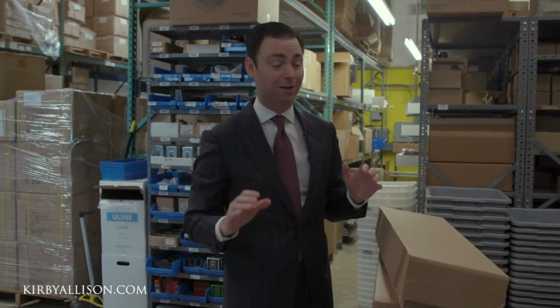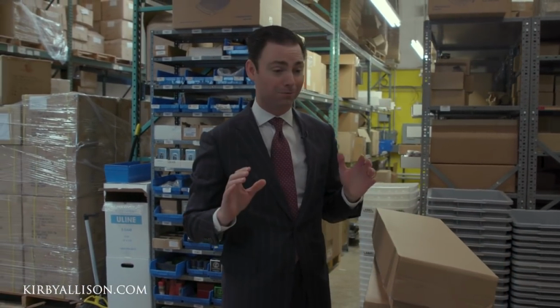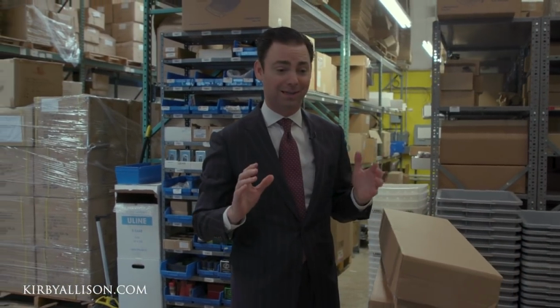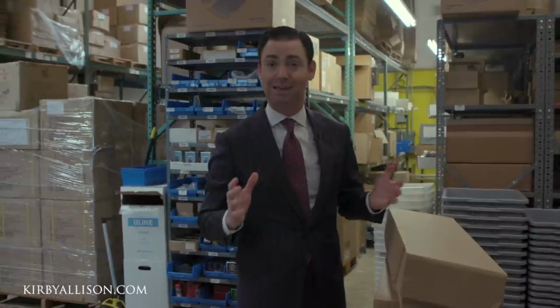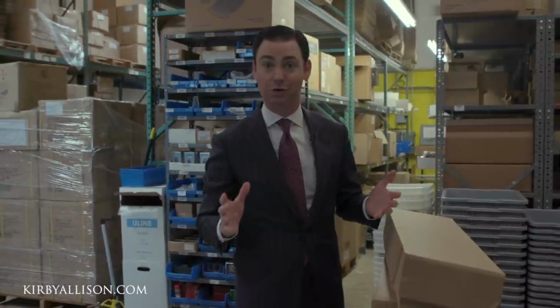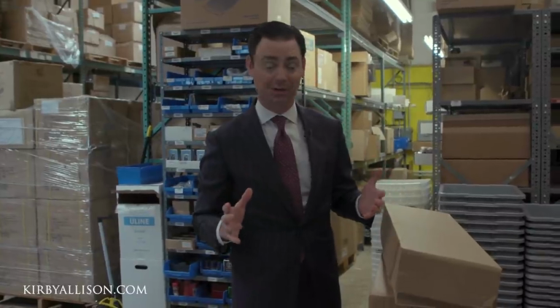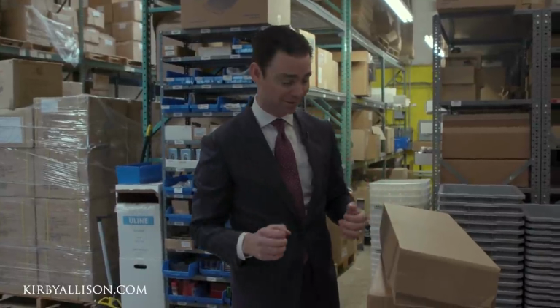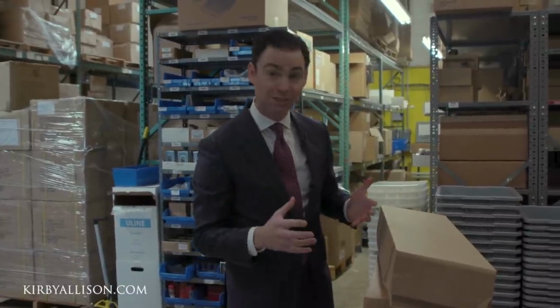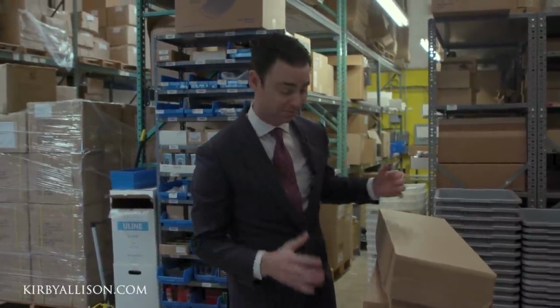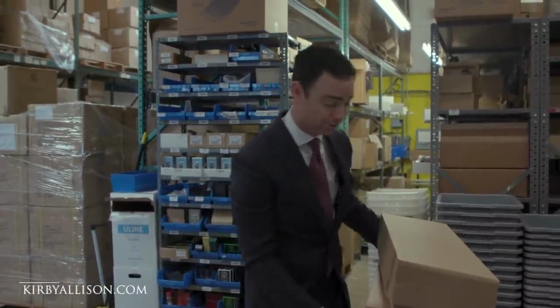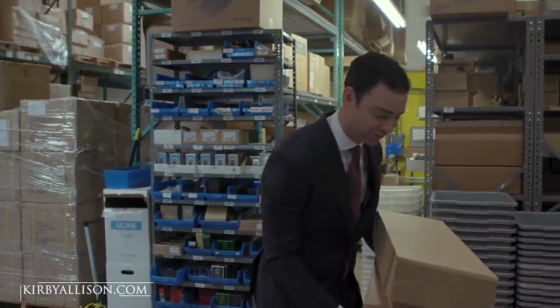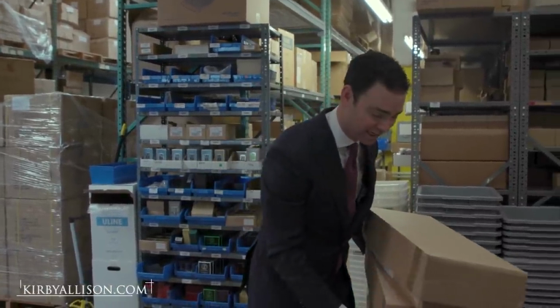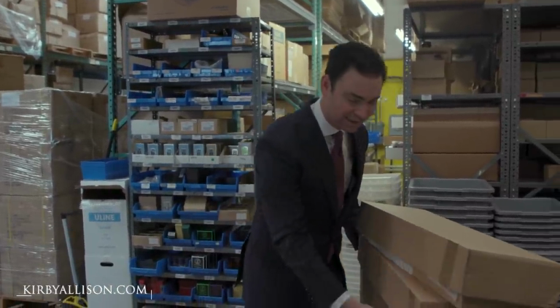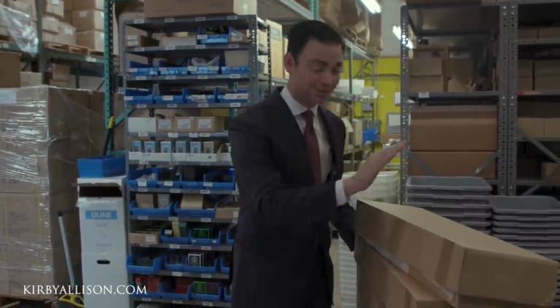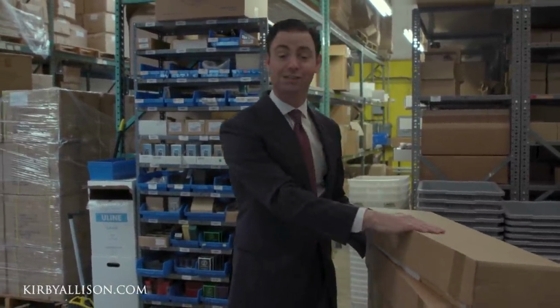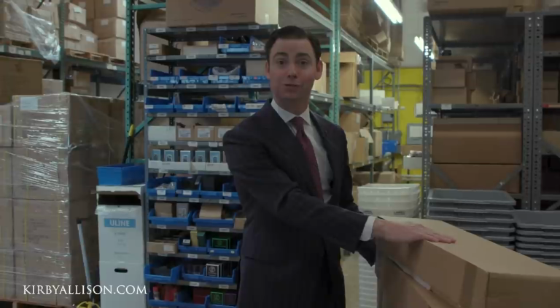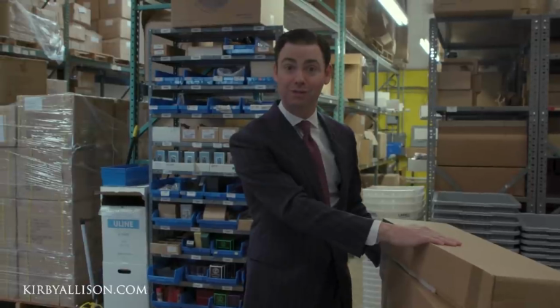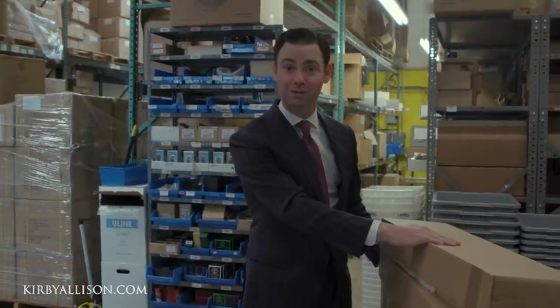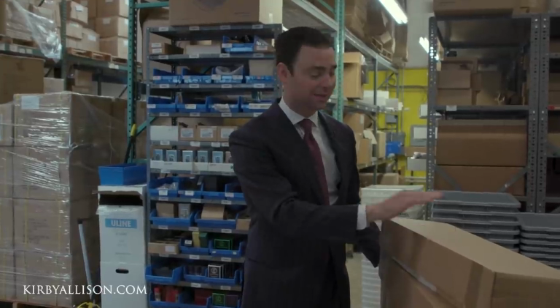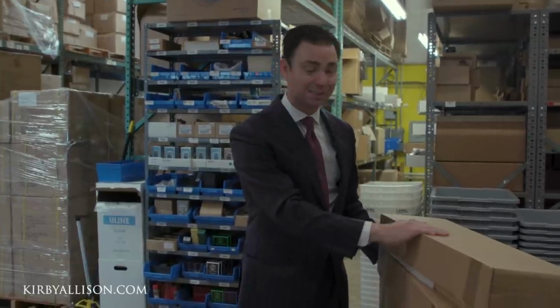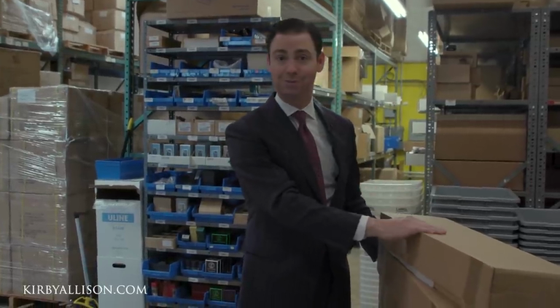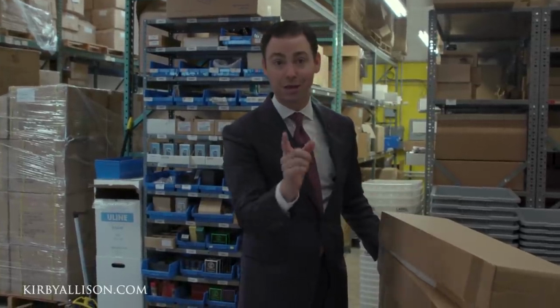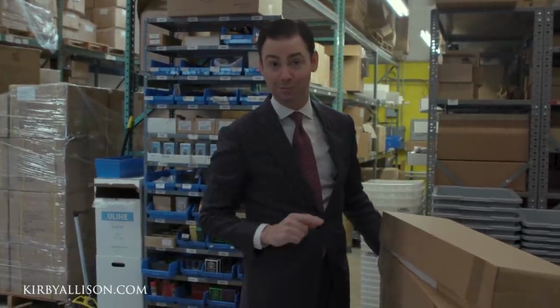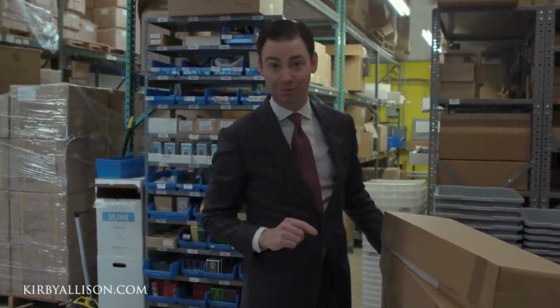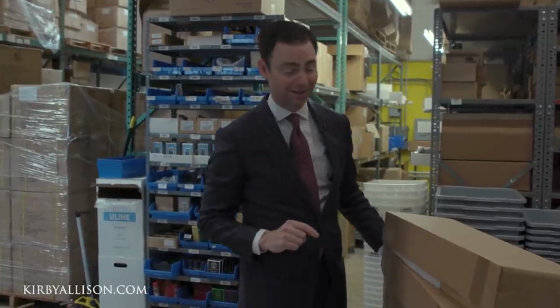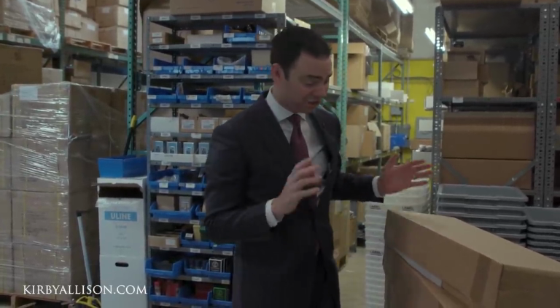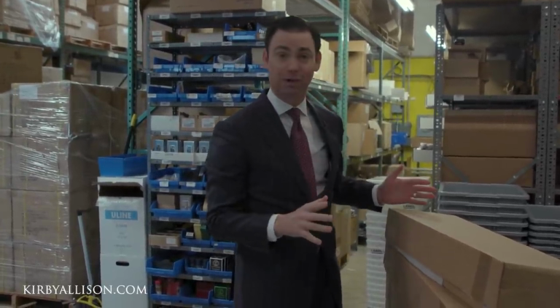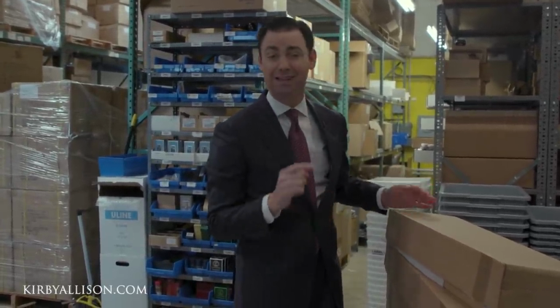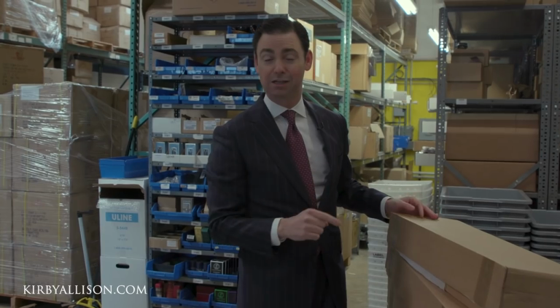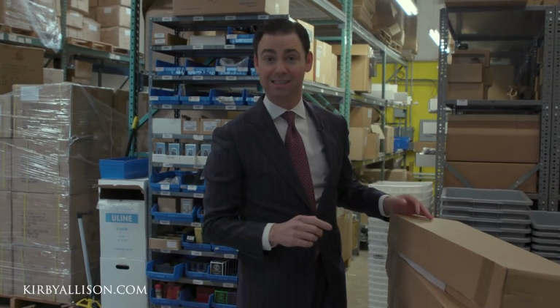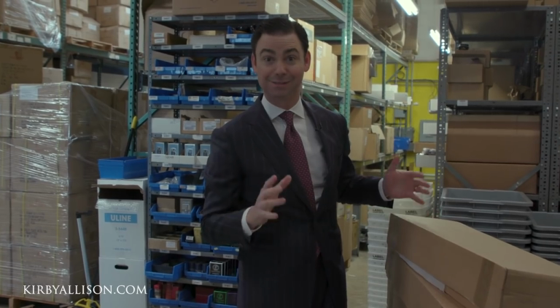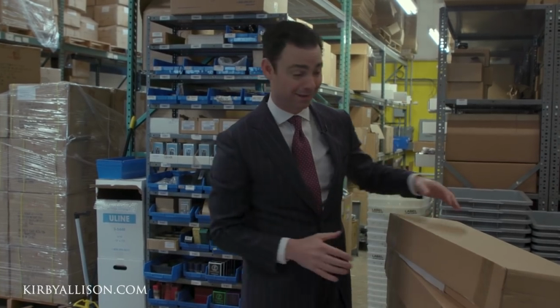We were really excited and encouraged by everyone's enthusiasm for these new Sovereign Grade ties, and so this new Spring 2020 seasonal shipment — you won't be disappointed. They just arrived. Let's take a look inside and see what we have.